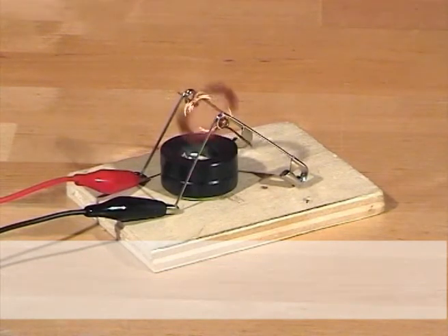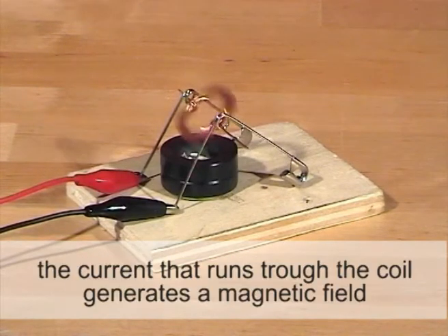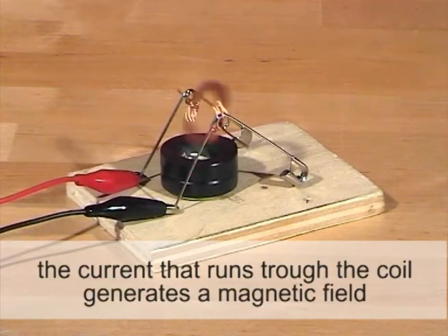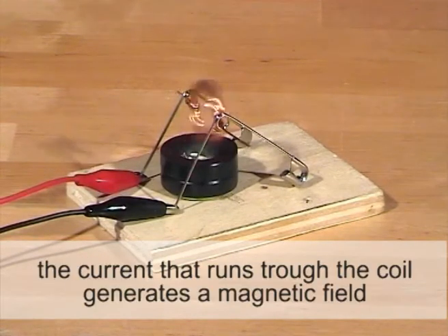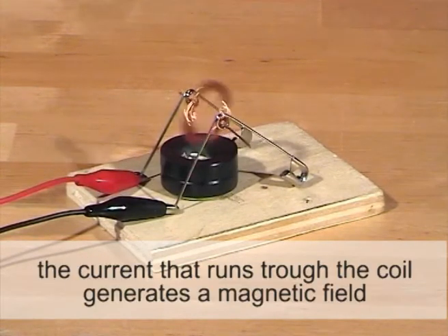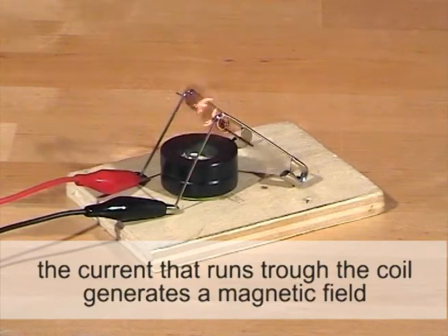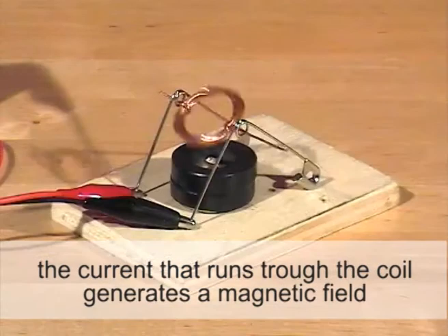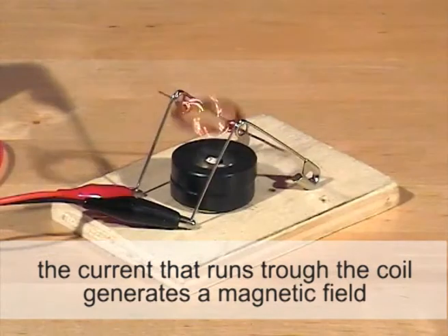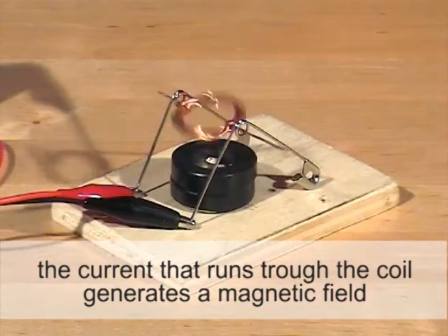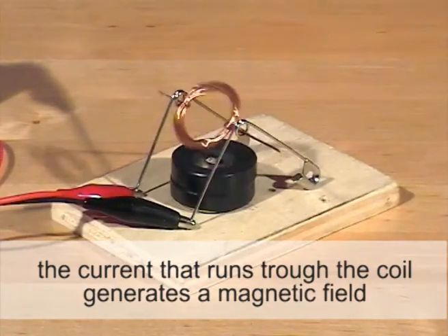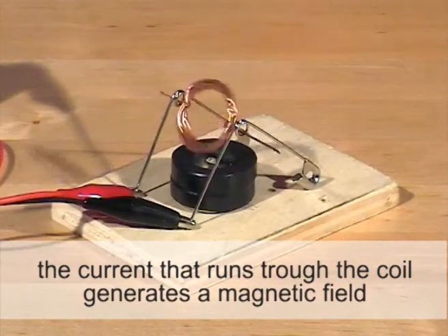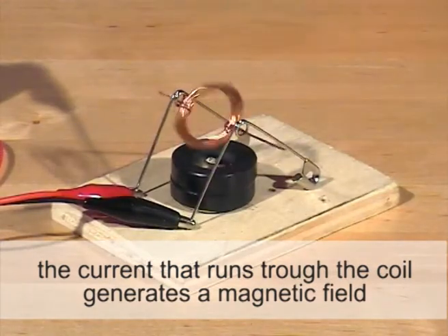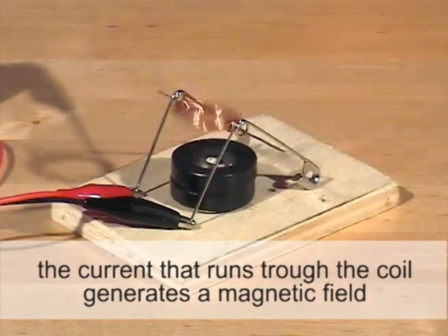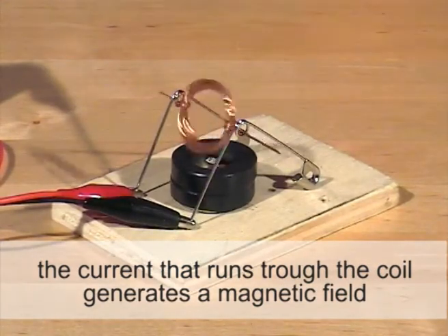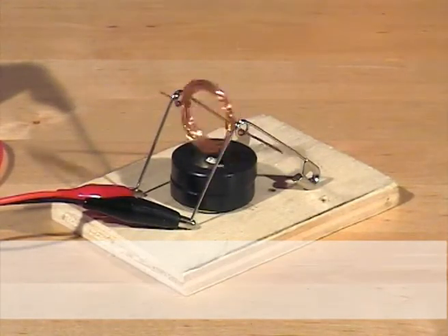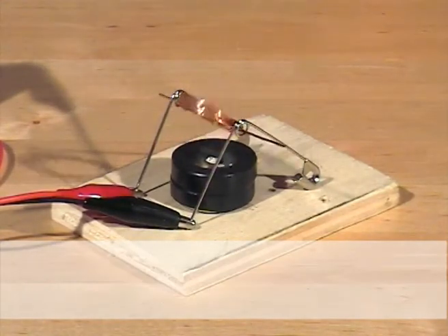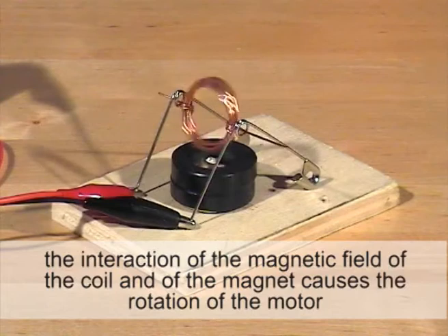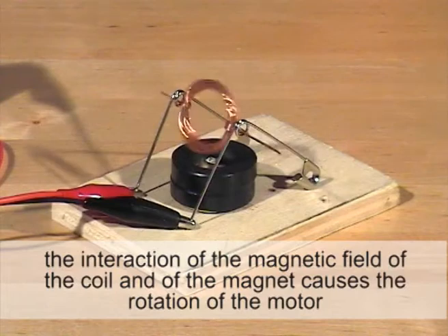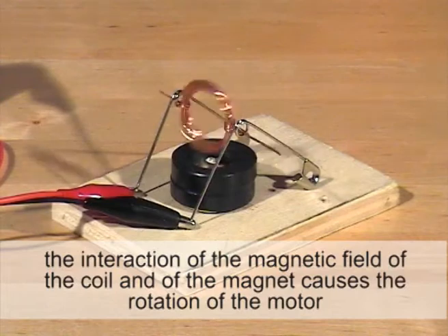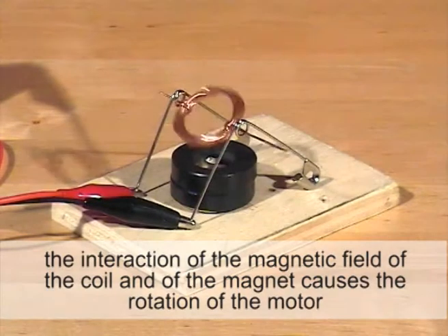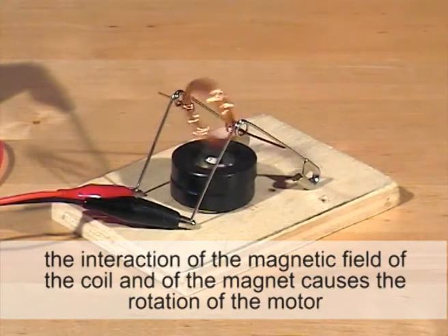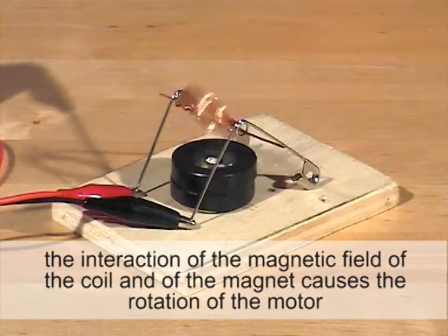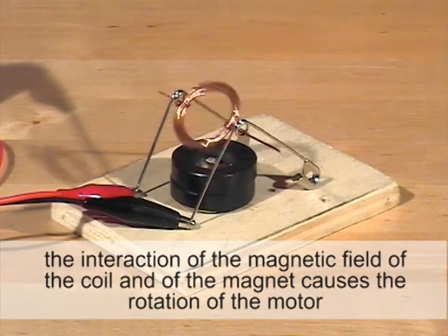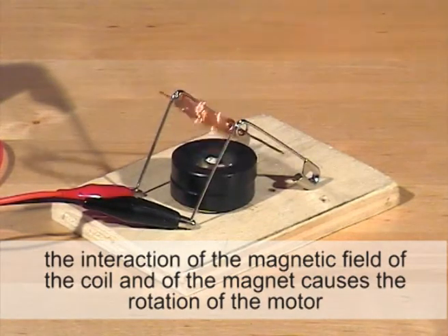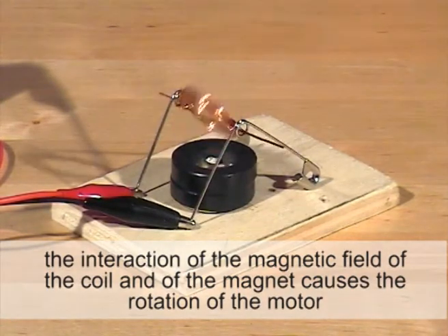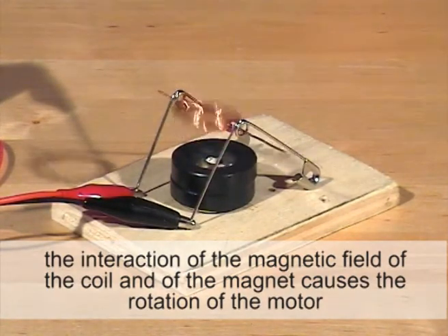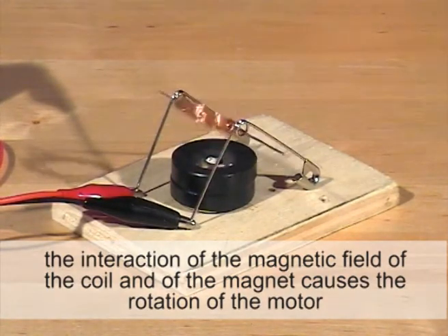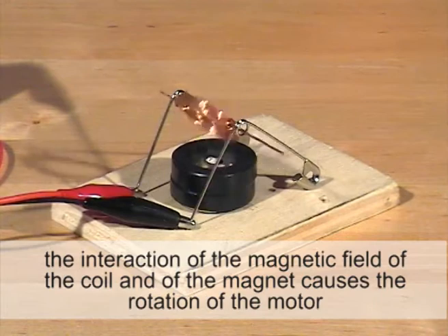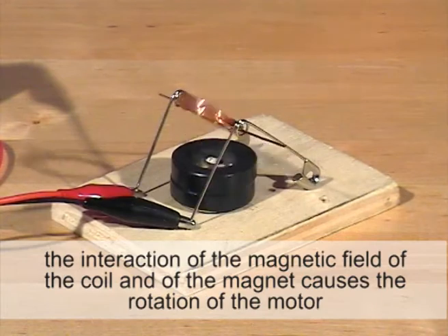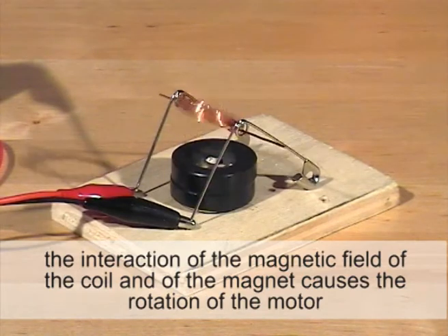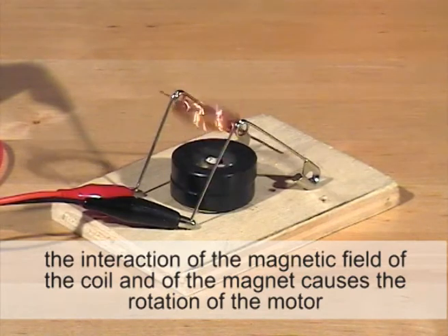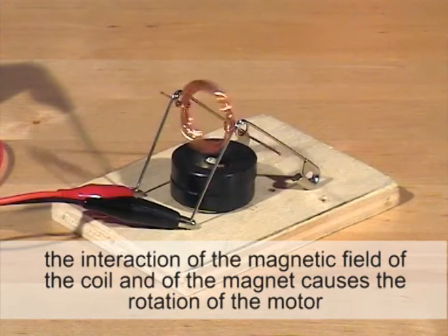The current that runs through the coil generates a magnetic field. The interaction of the magnetic field of the coil and of the magnet causes the rotation of the motor.